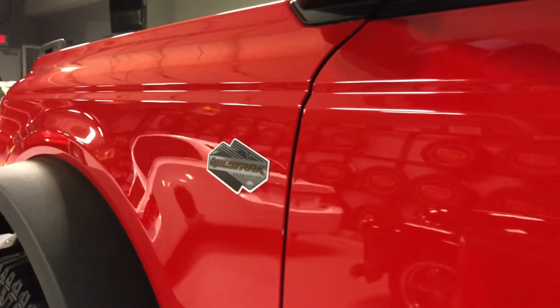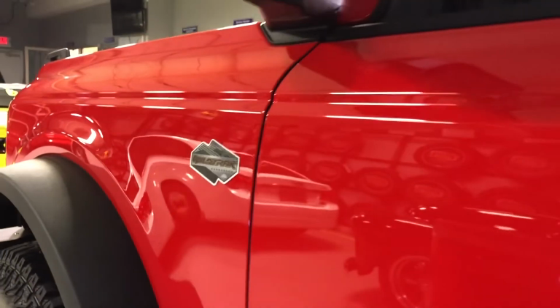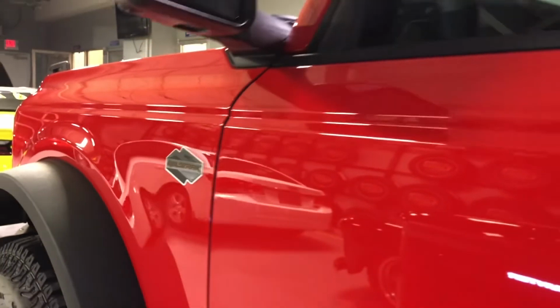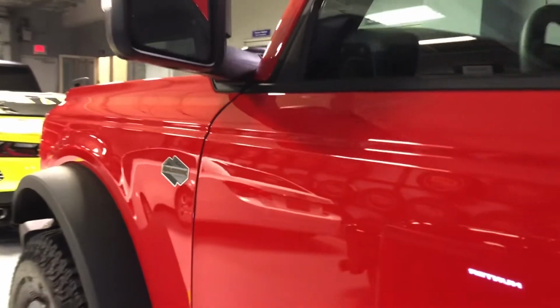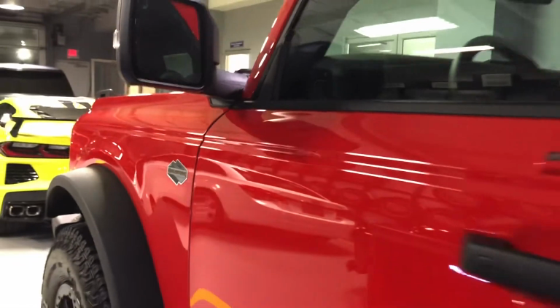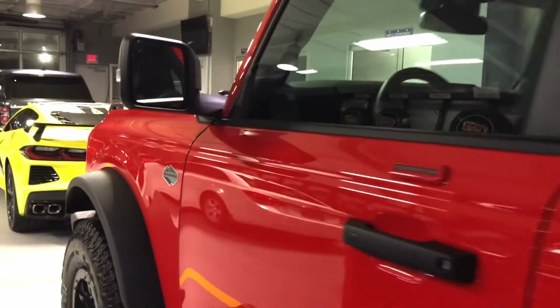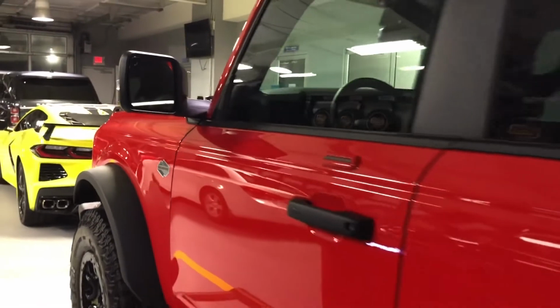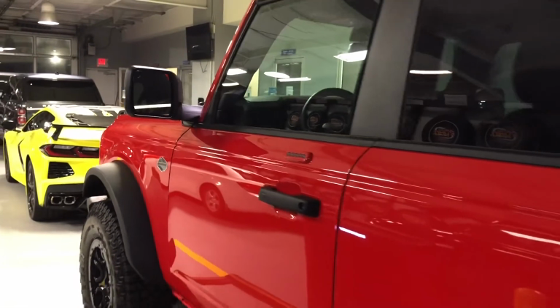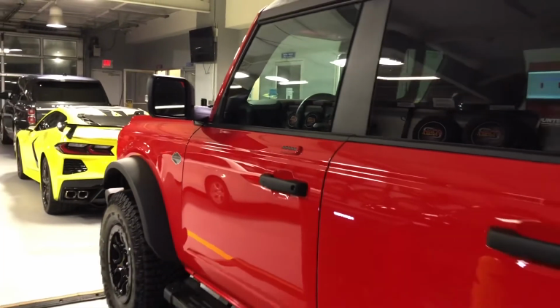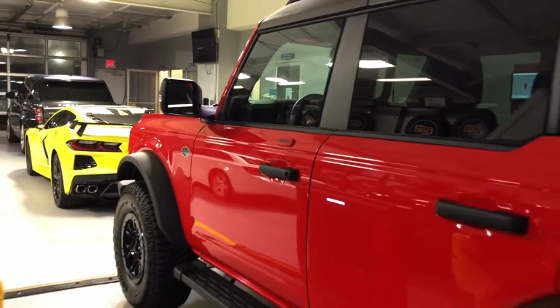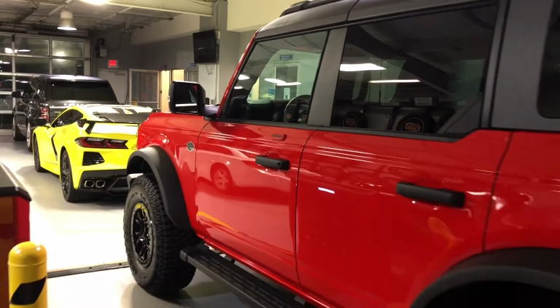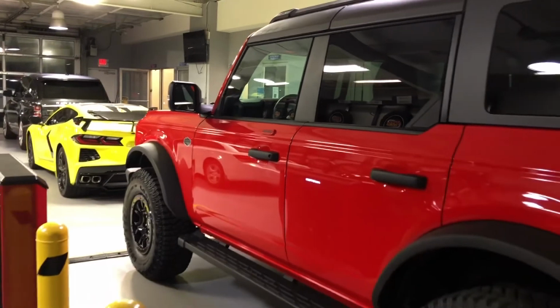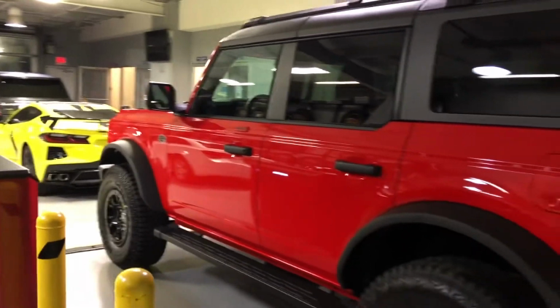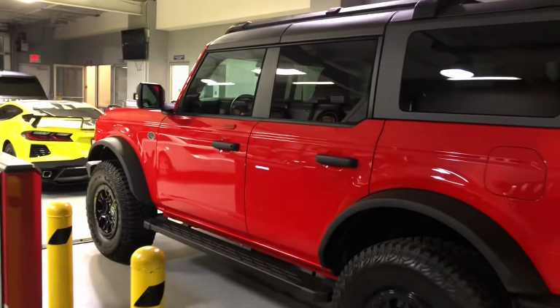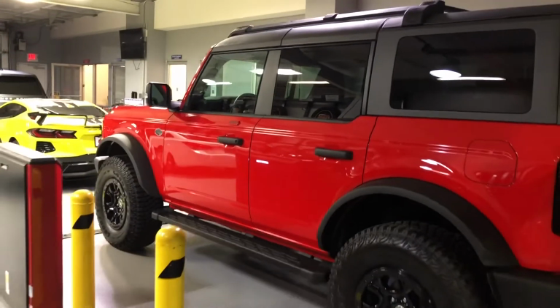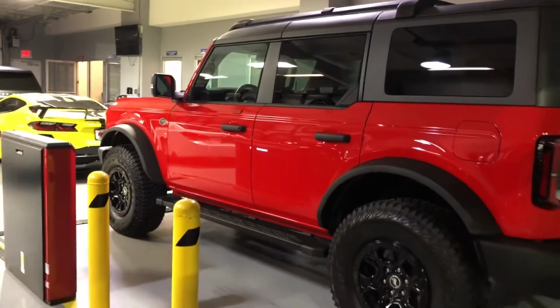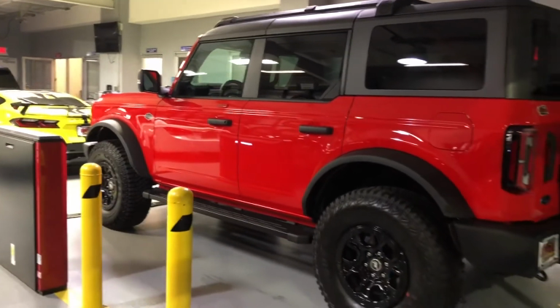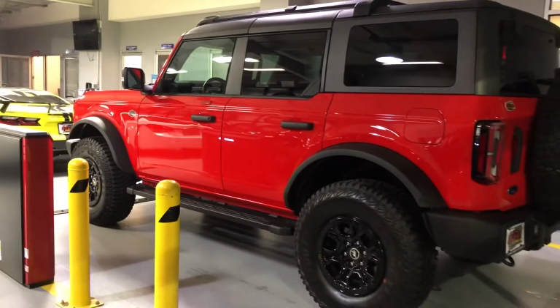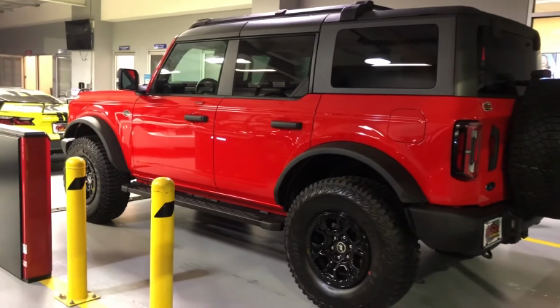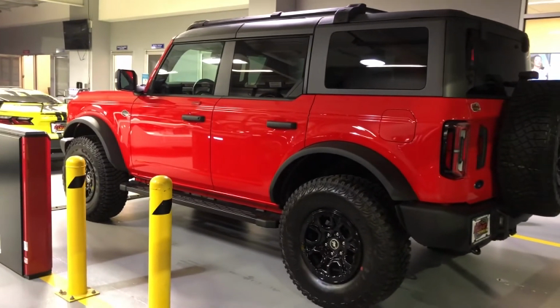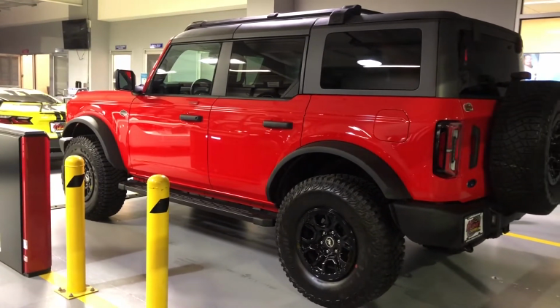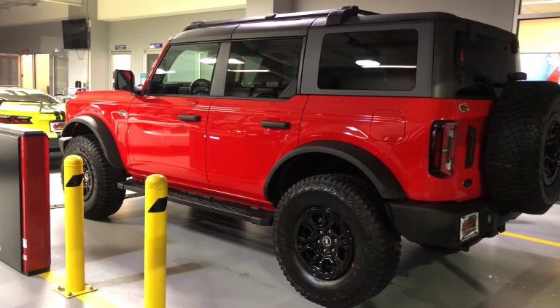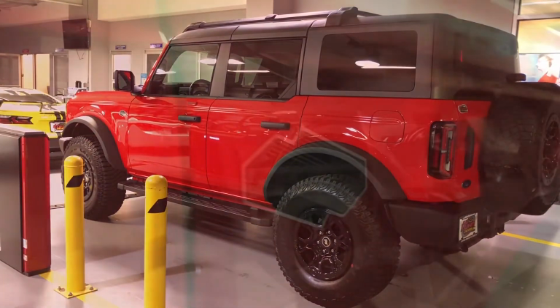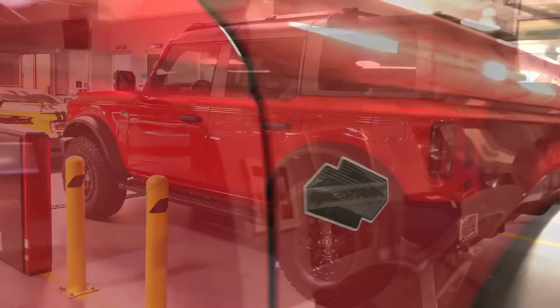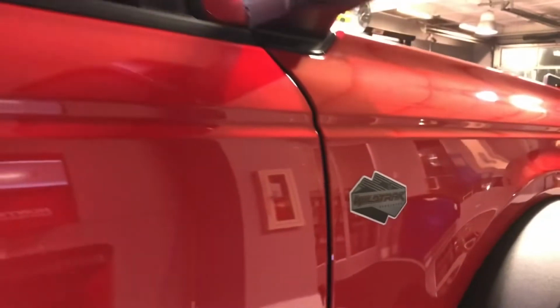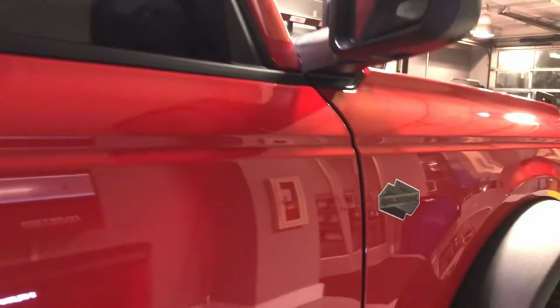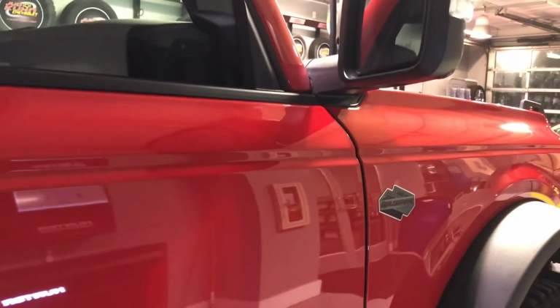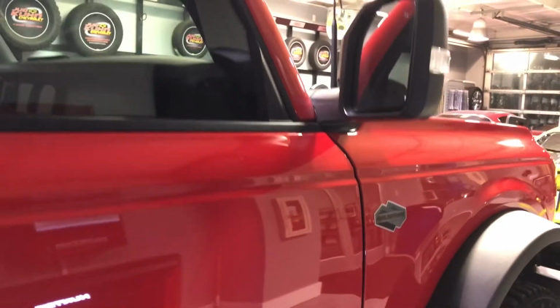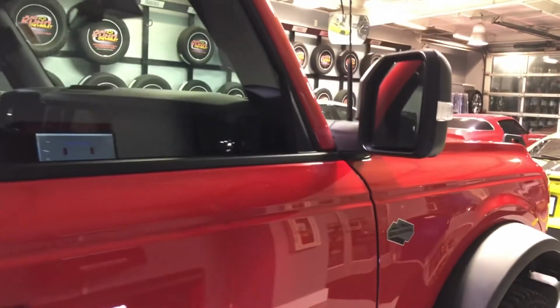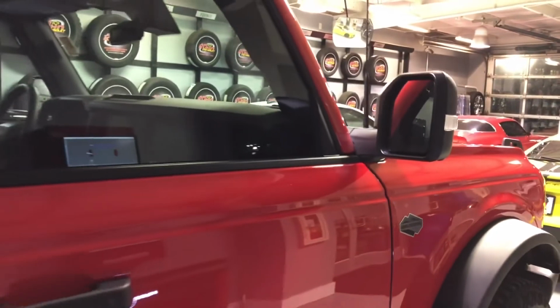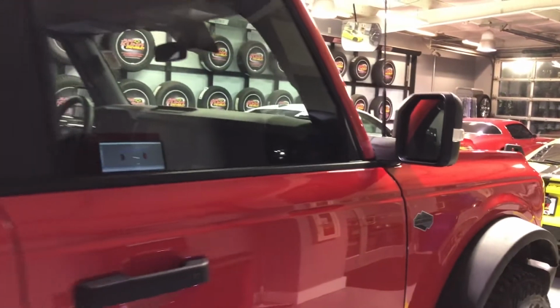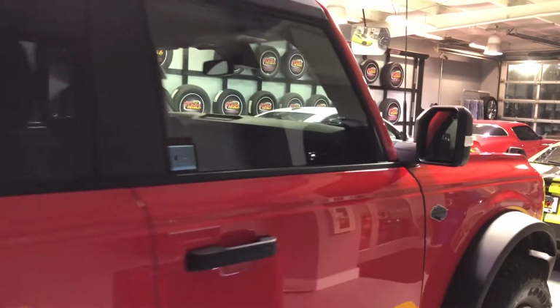This Wildtrak series Bronco seats five passengers. If you want to look cool on those sunny summer days, just remove the doors and the top.